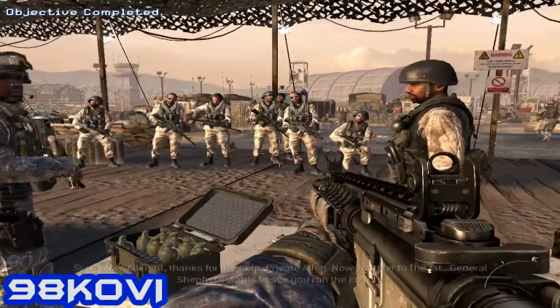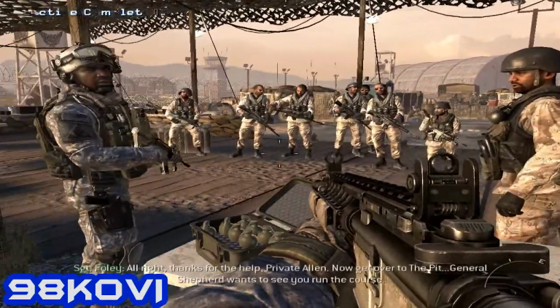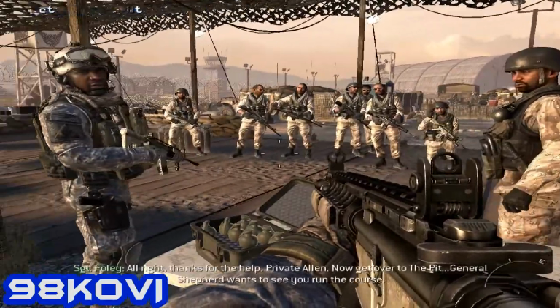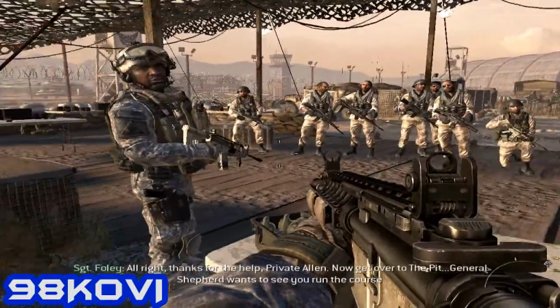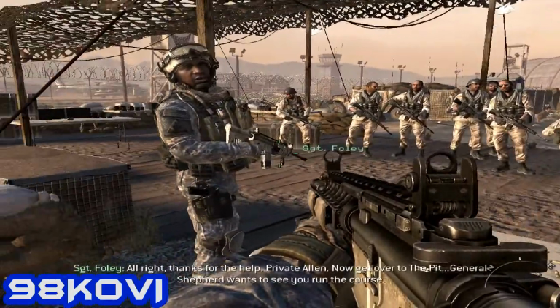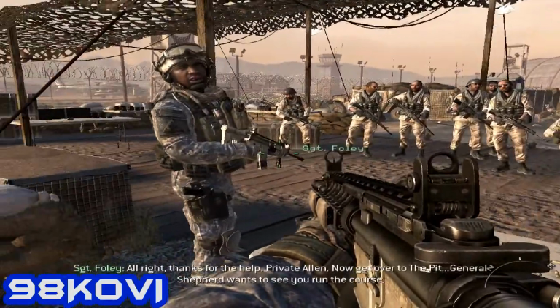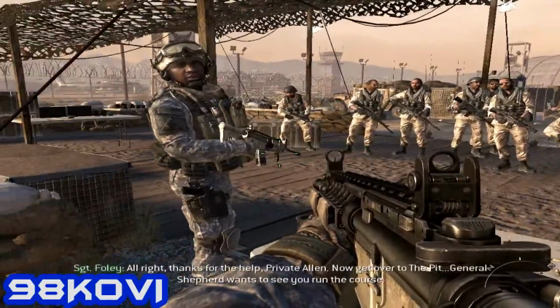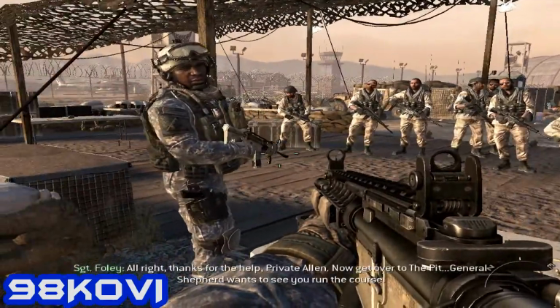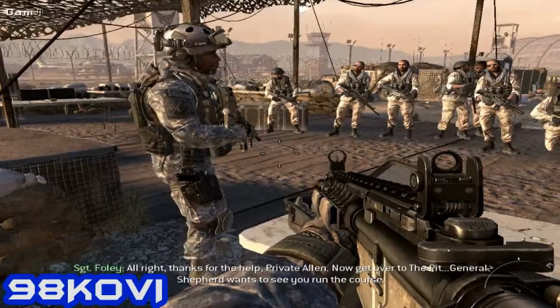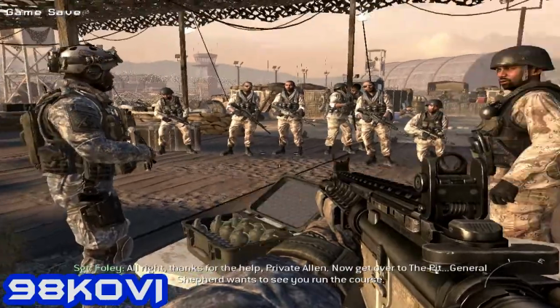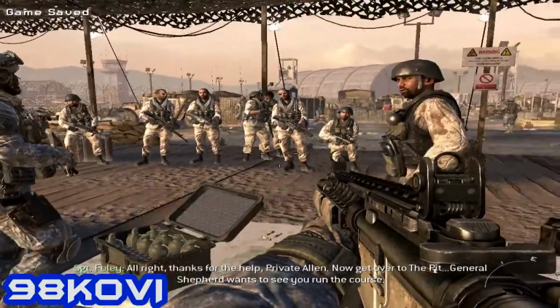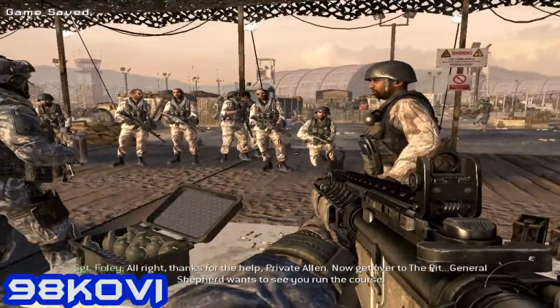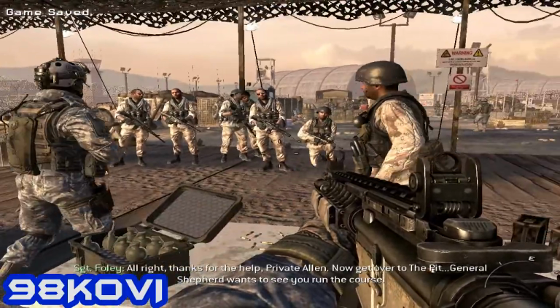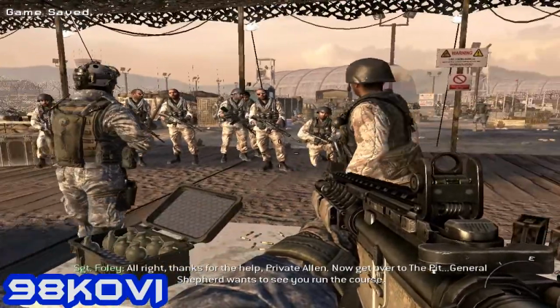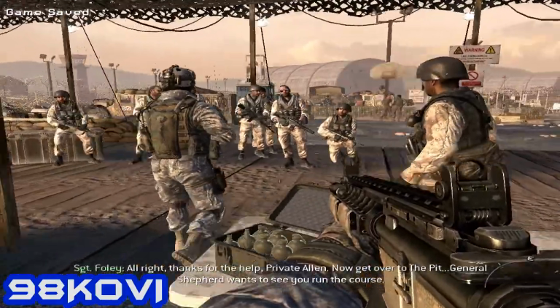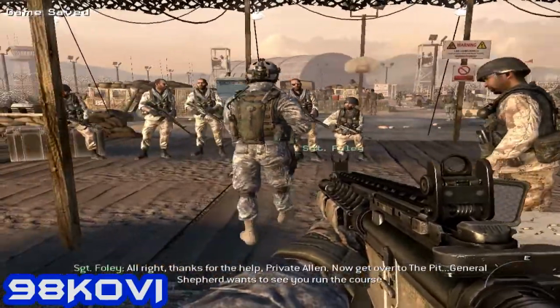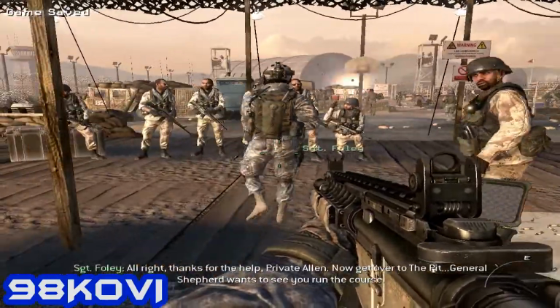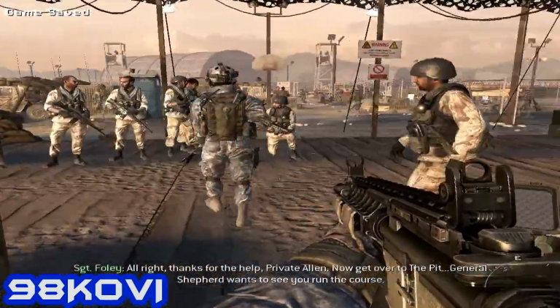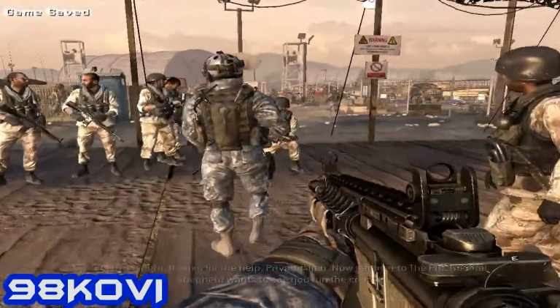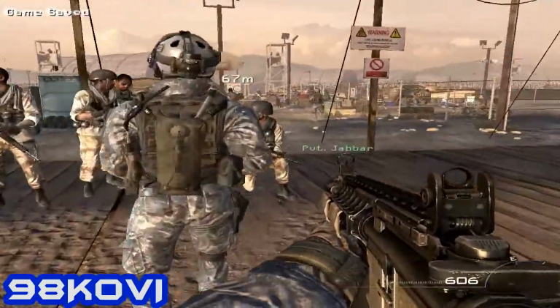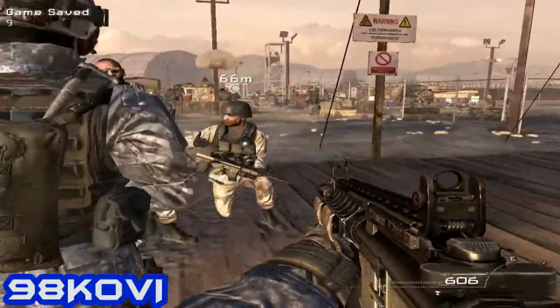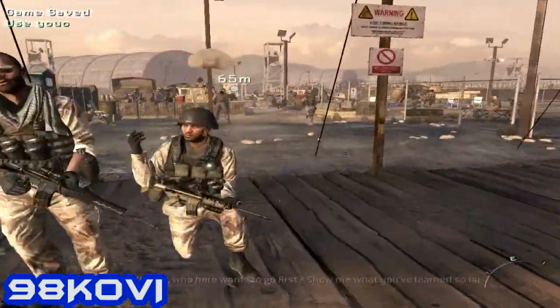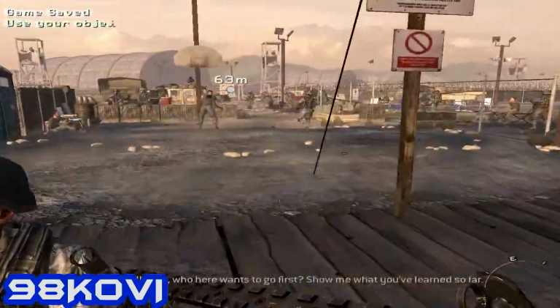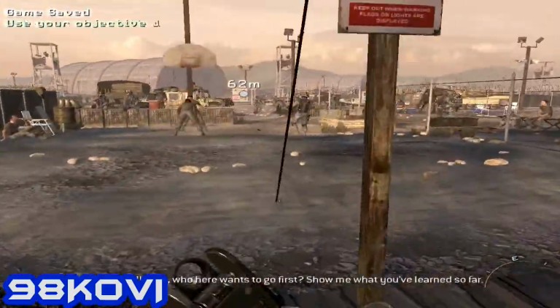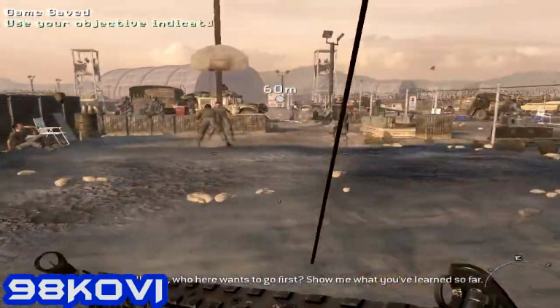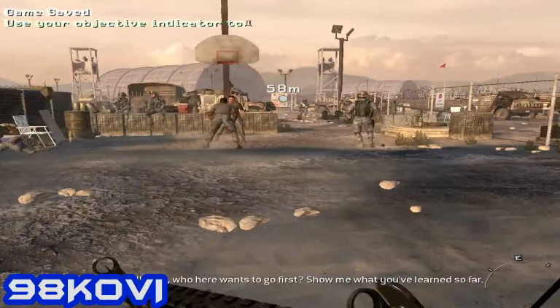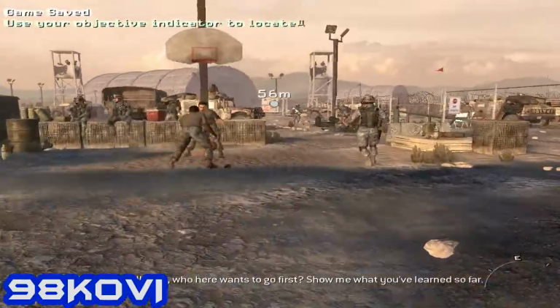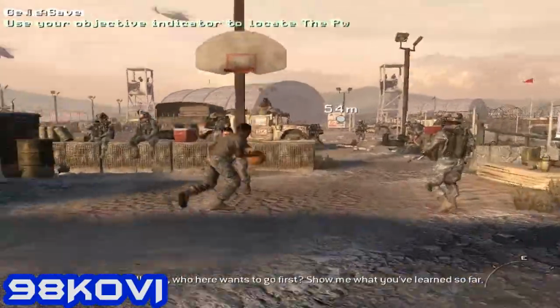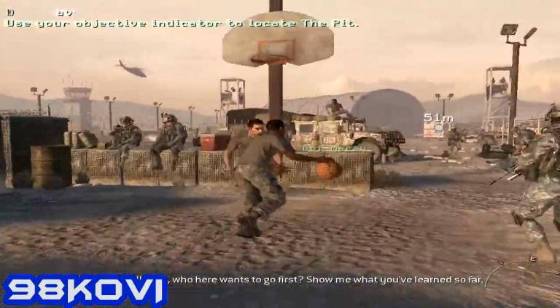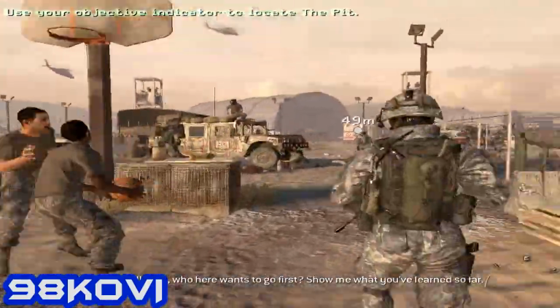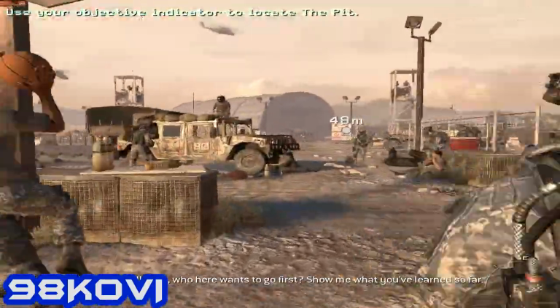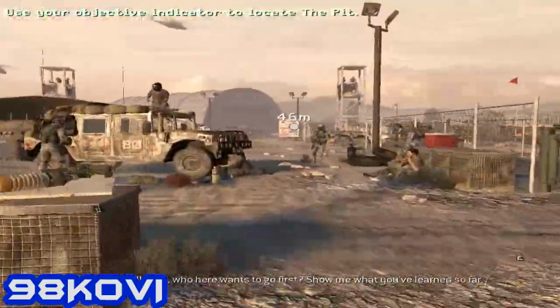All right, thanks for the help, Private Alan. Now get over to the pit — General Shepard wants to see you run the course. All right, who wants to go first? Show me what you've learned so far.